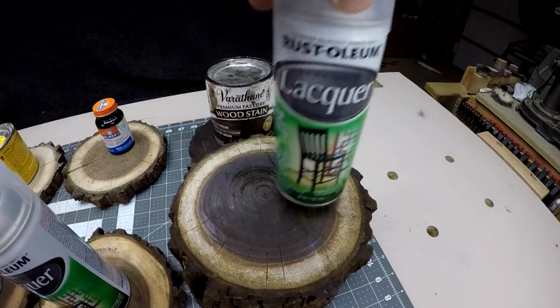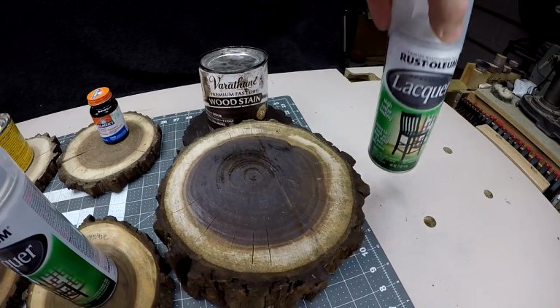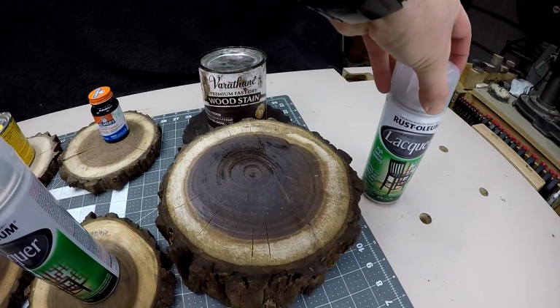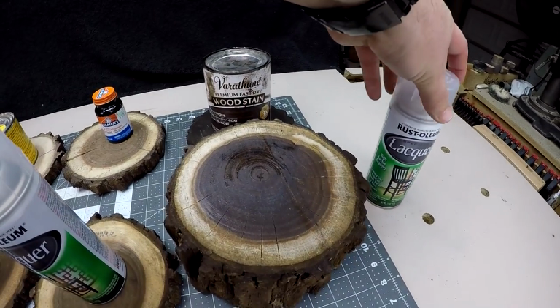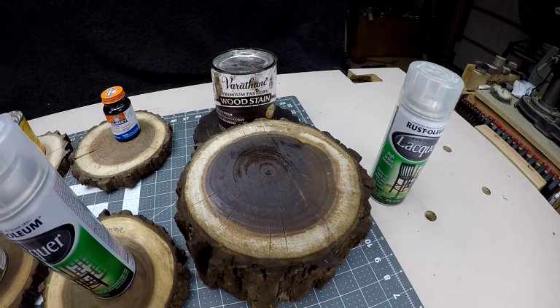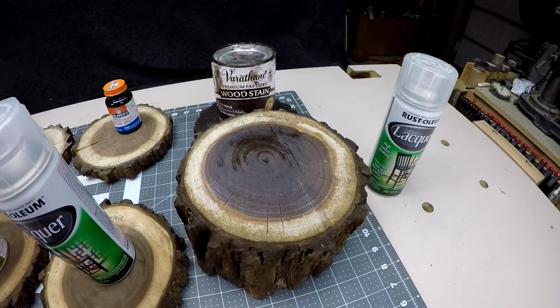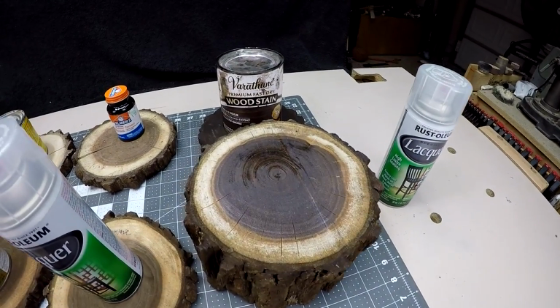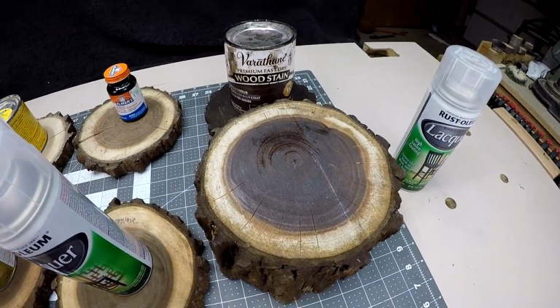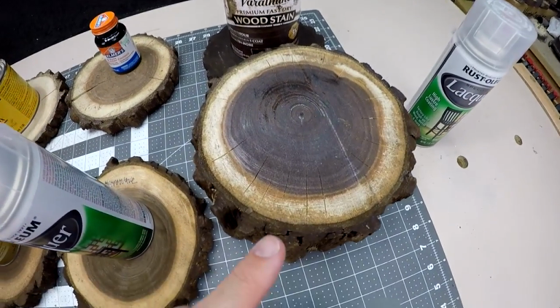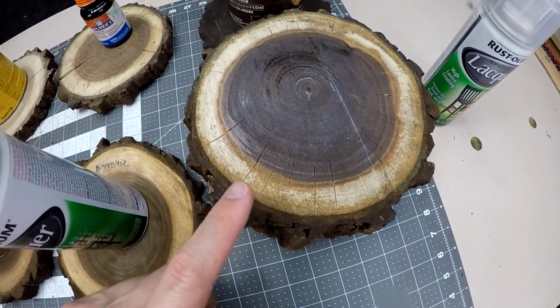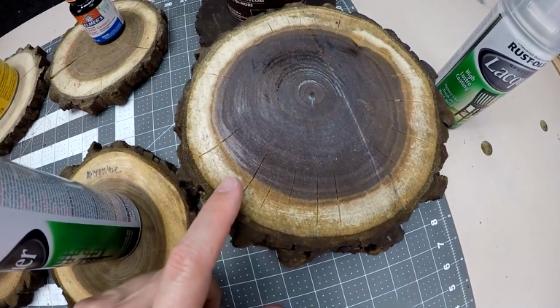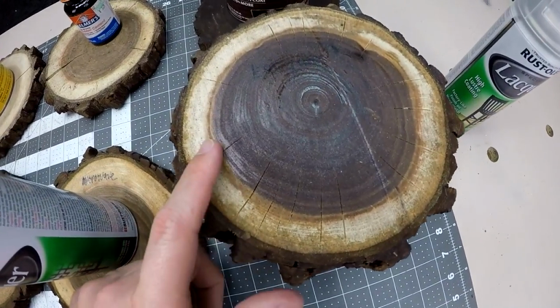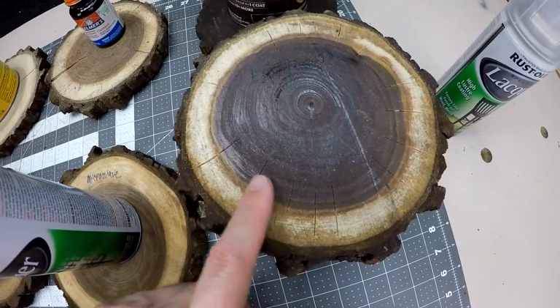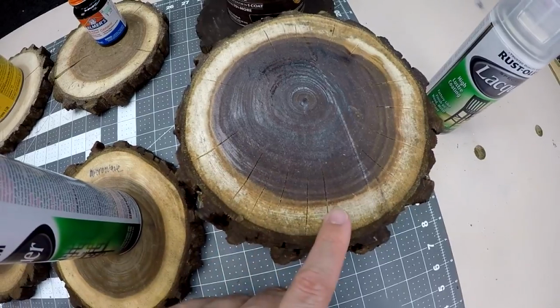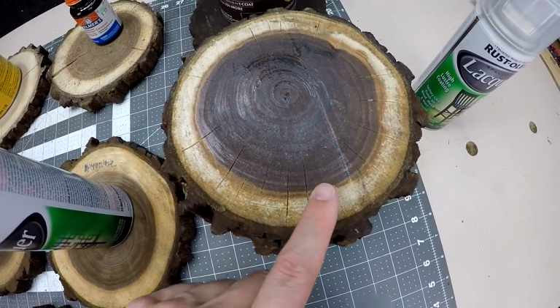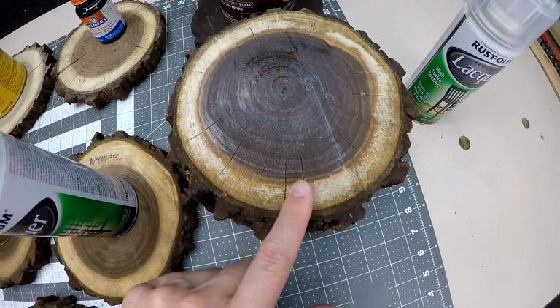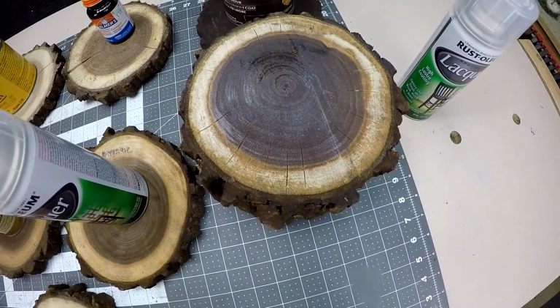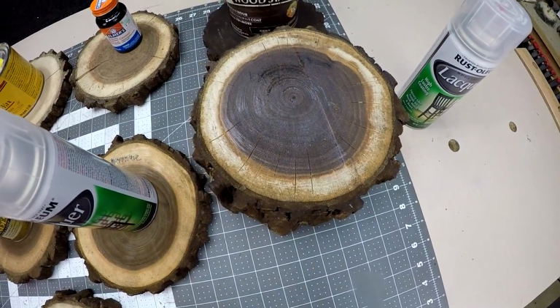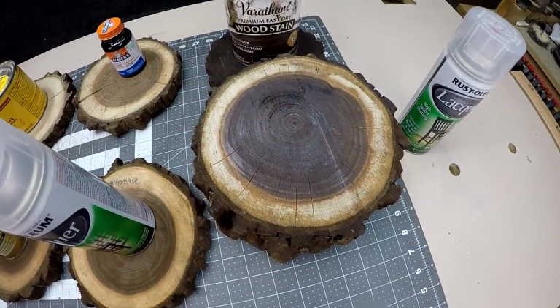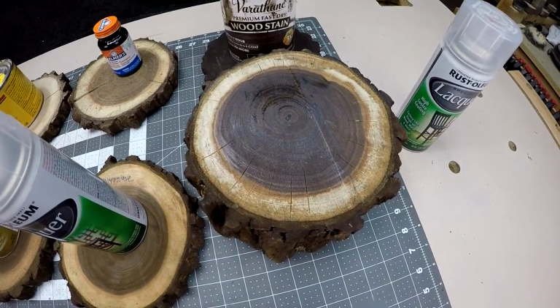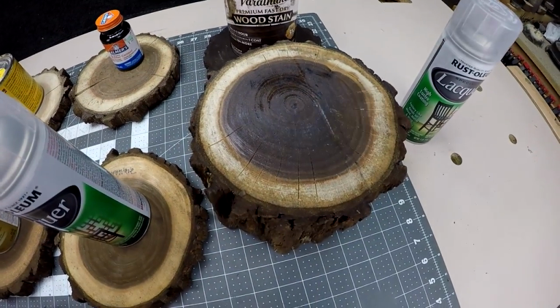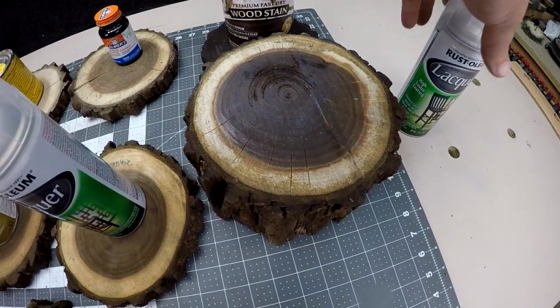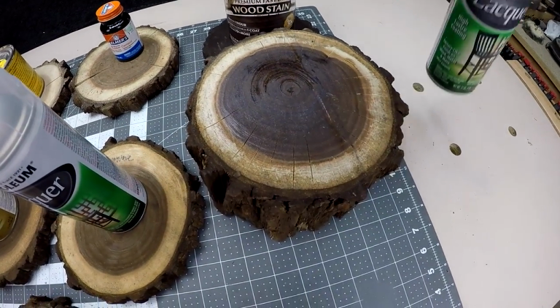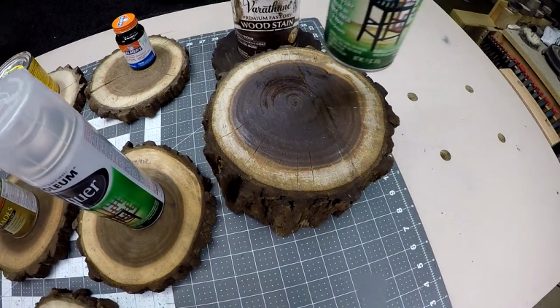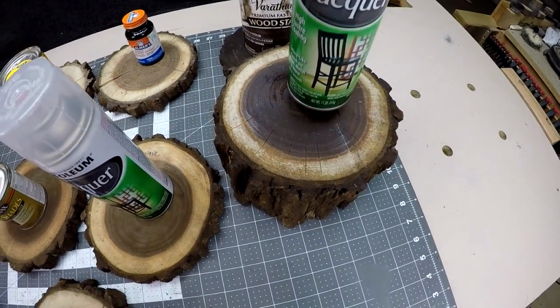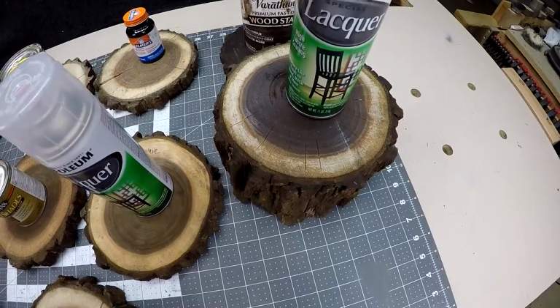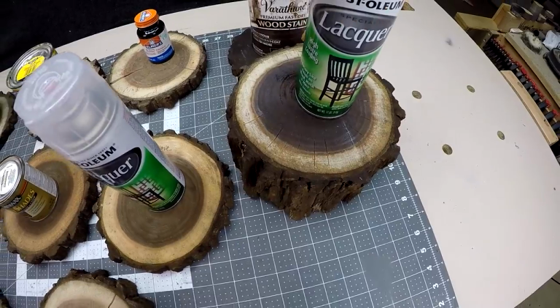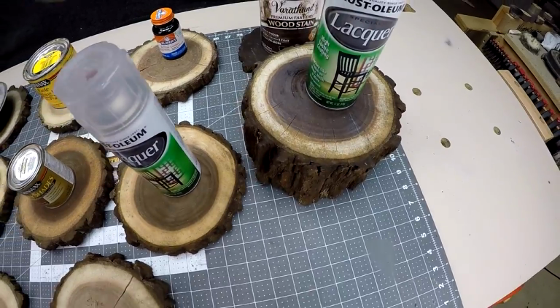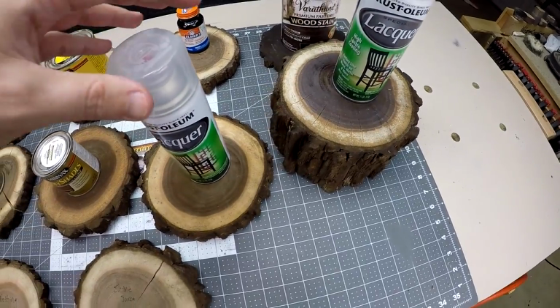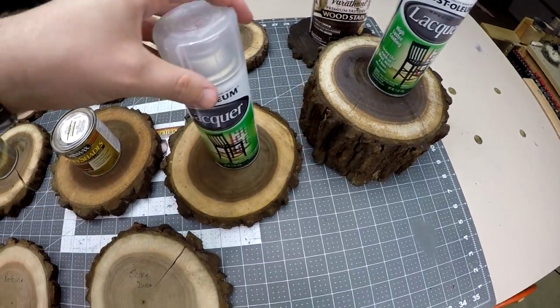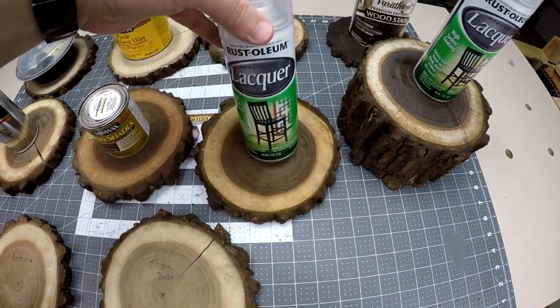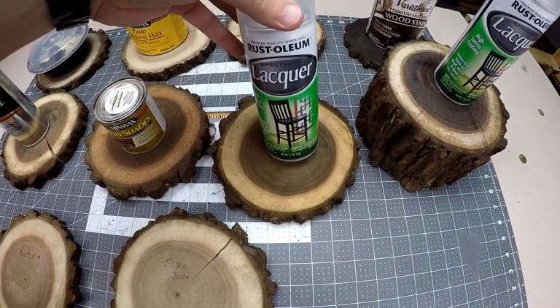Next we've got Rust-Oleum lacquer, and I used a thicker piece of oak here. As you can see, I've got quite a bit of checking going on, so obviously lacquer is not a very good option for protecting and sealing this.